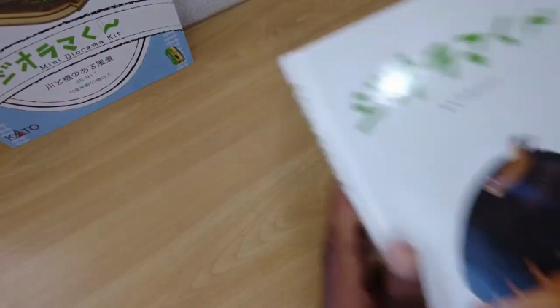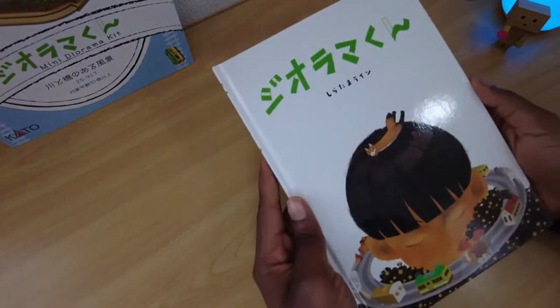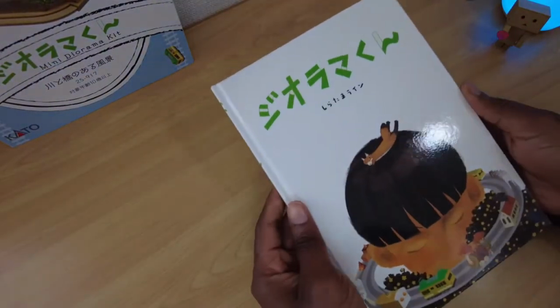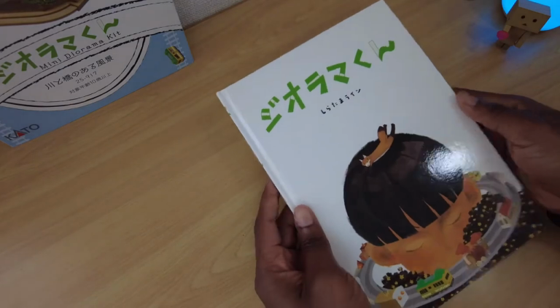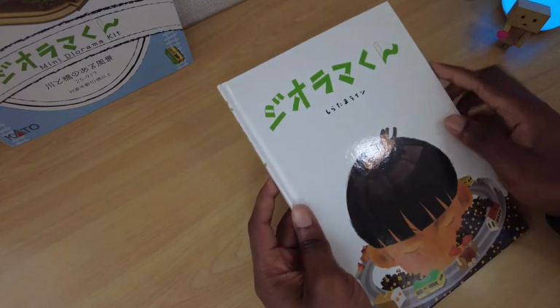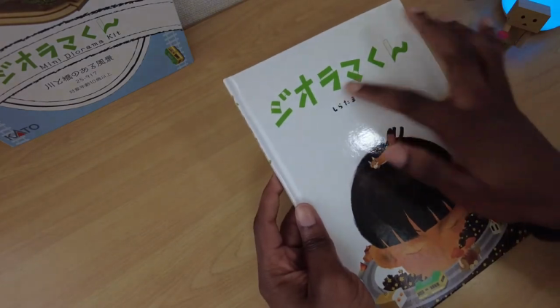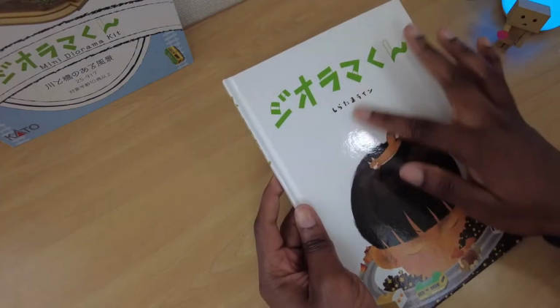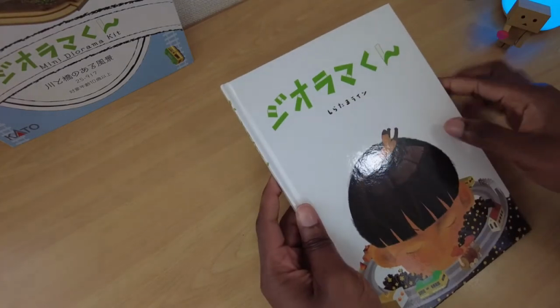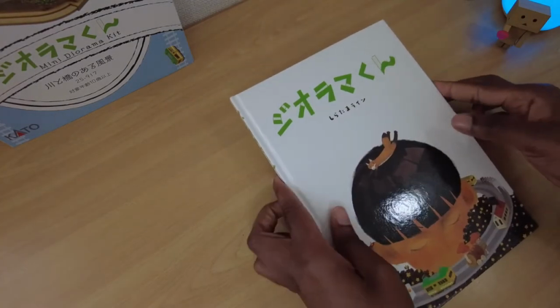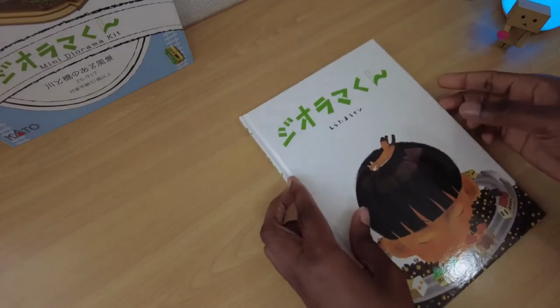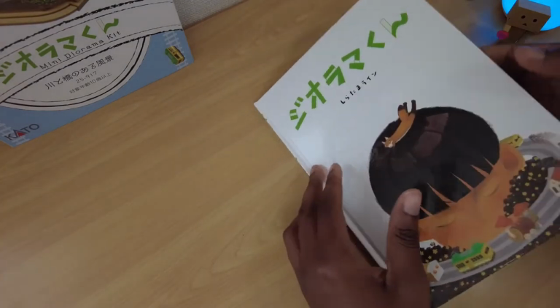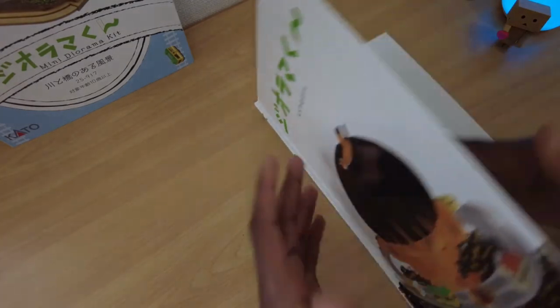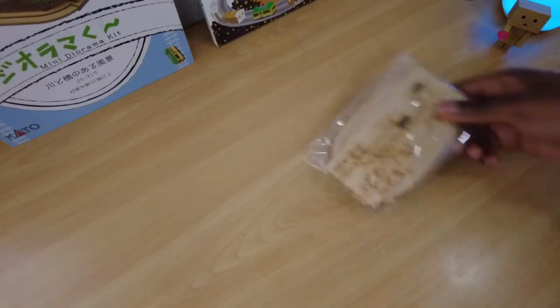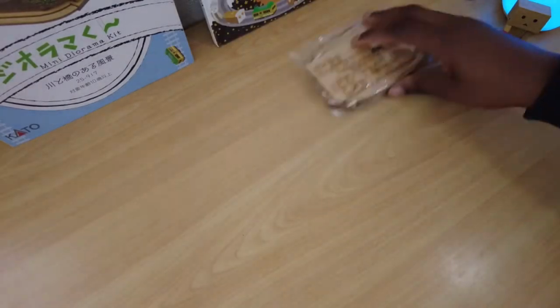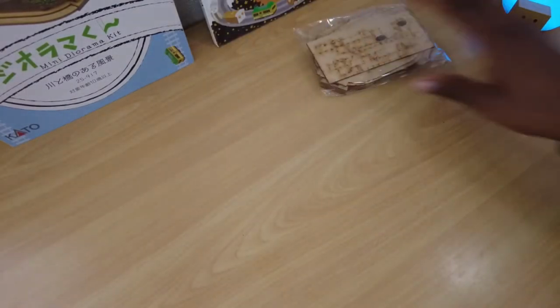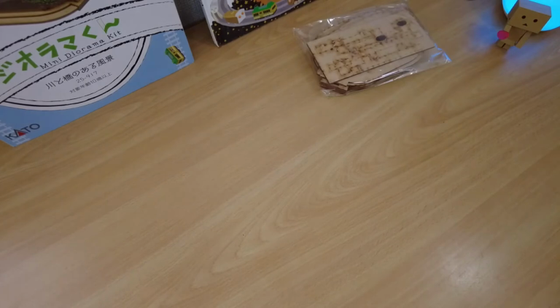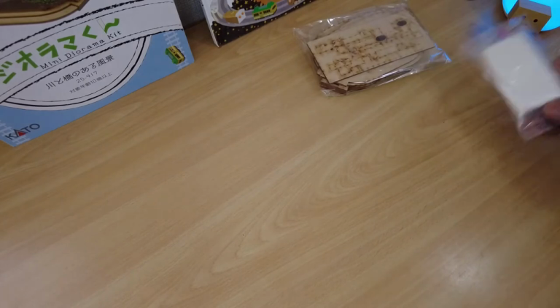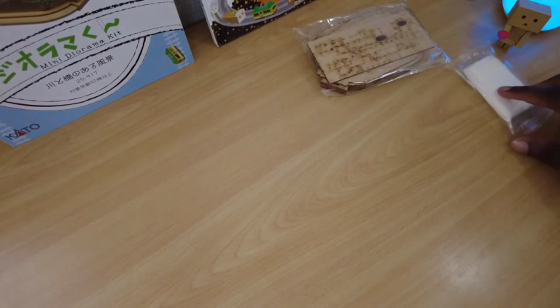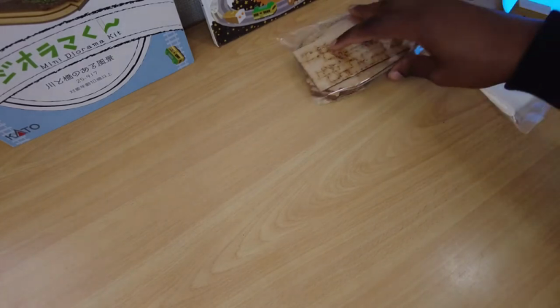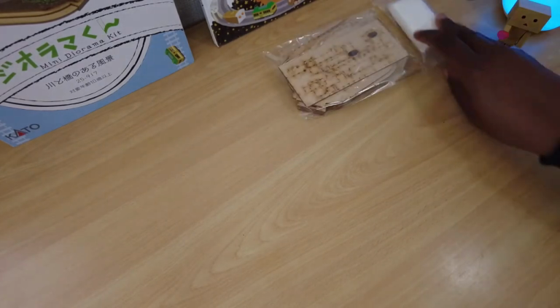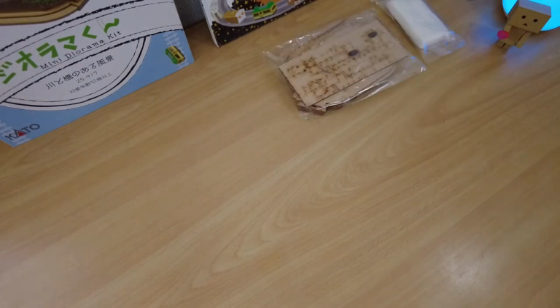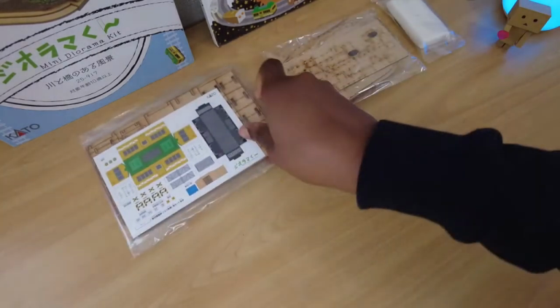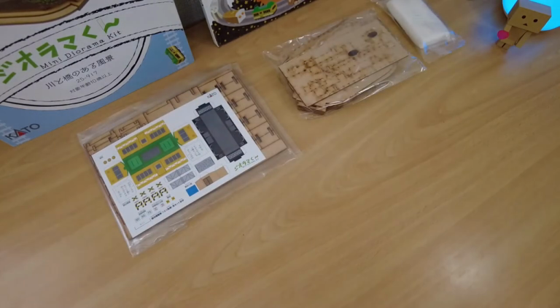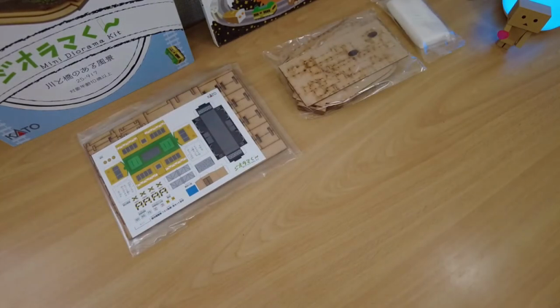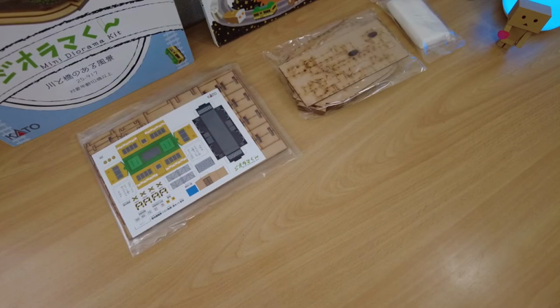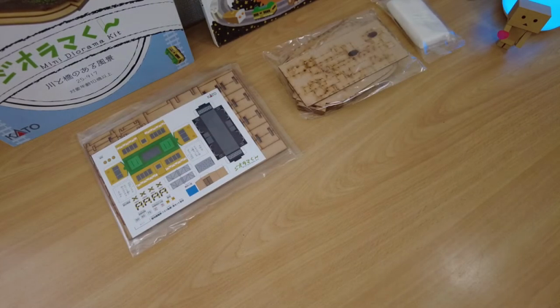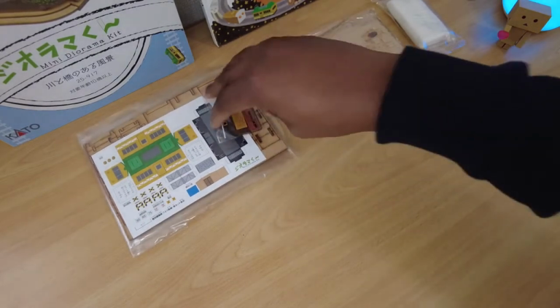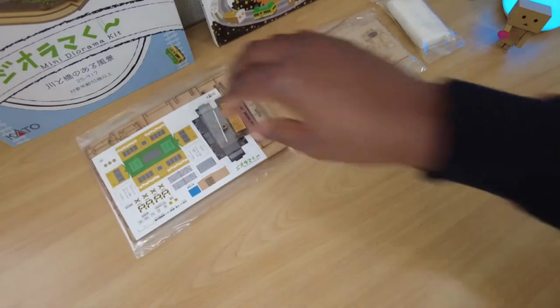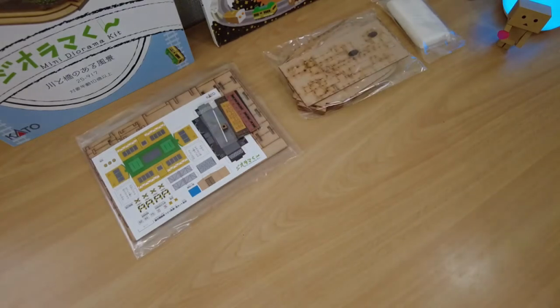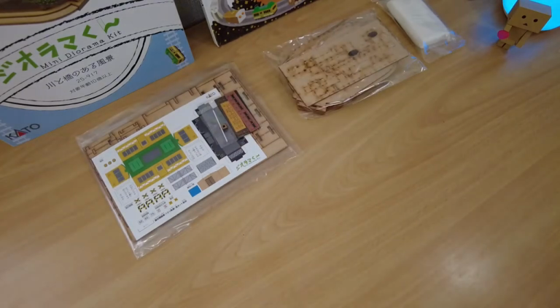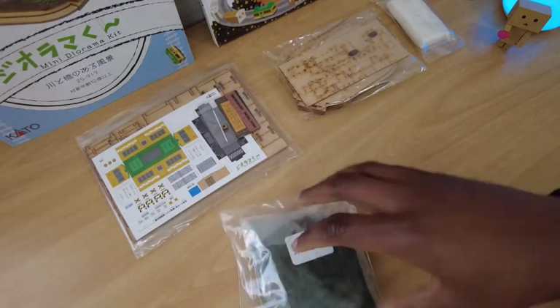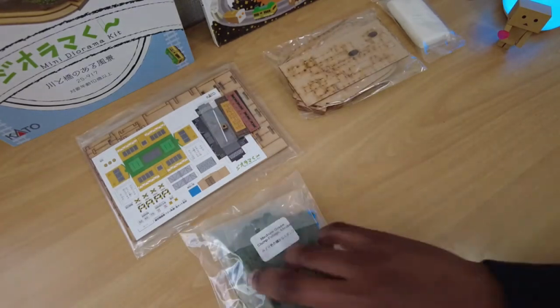Inside the box we have the Diorama-kun book — I'll check that out later — the base, foliage, paint, glue, rail, instructions, and a few other things. Unboxing done.